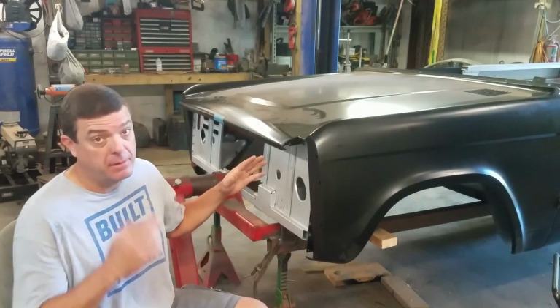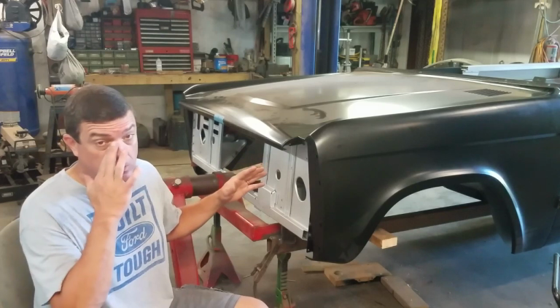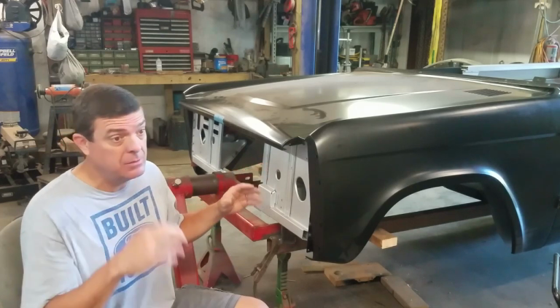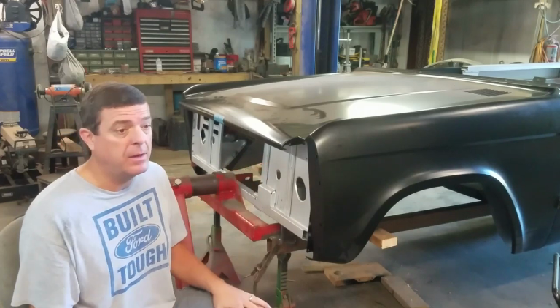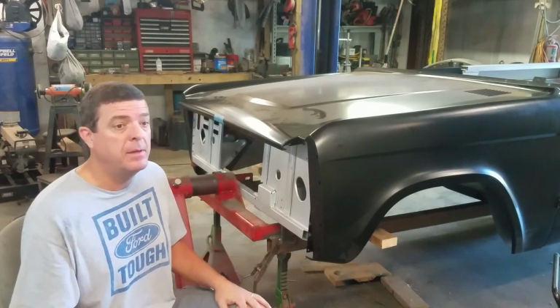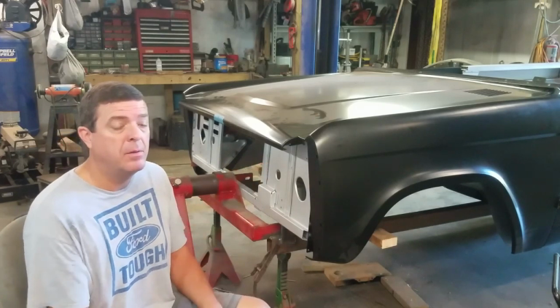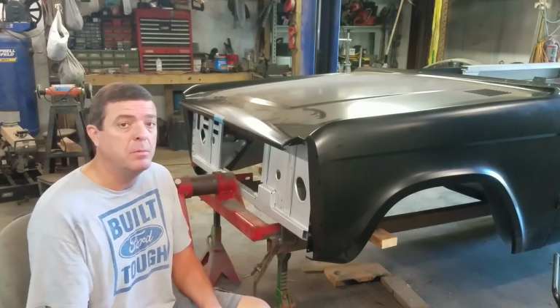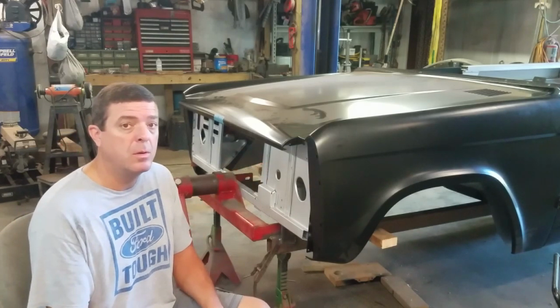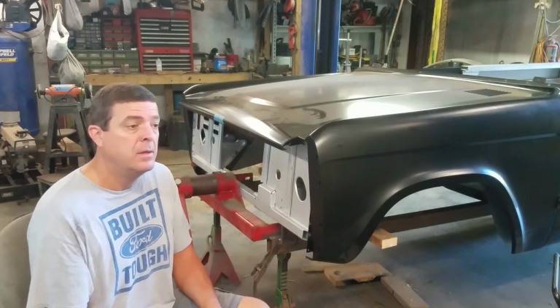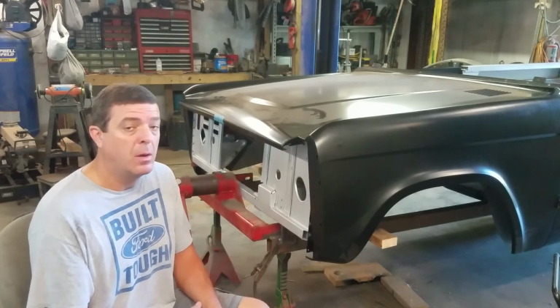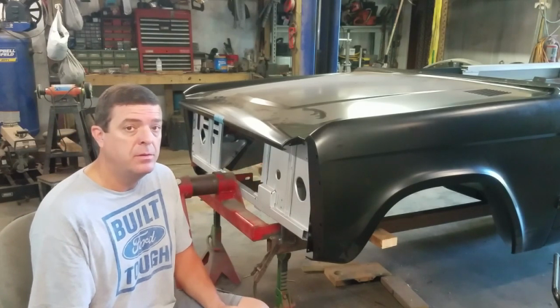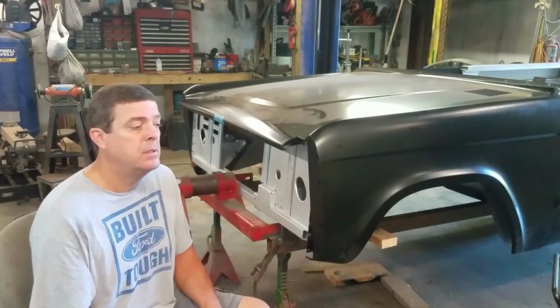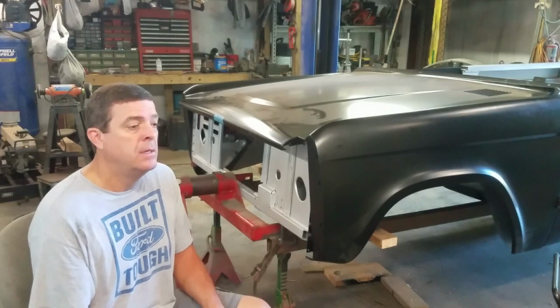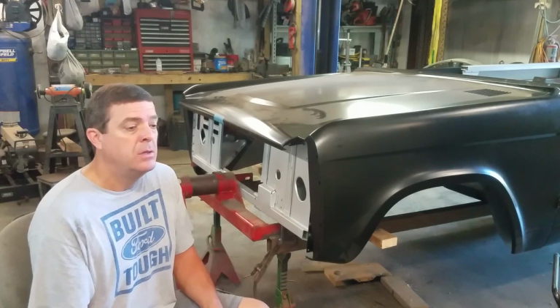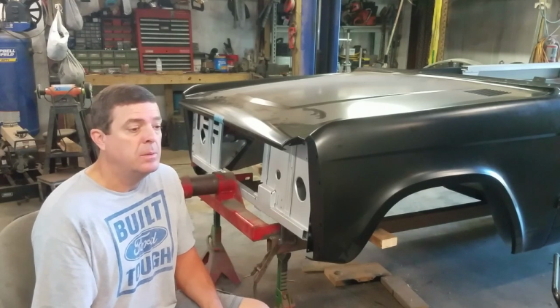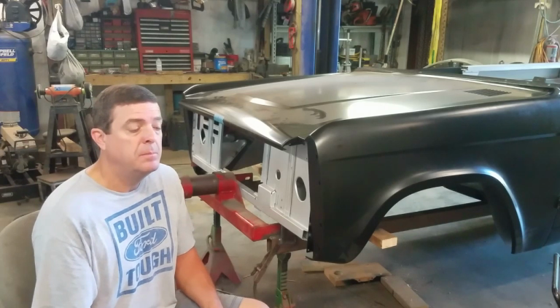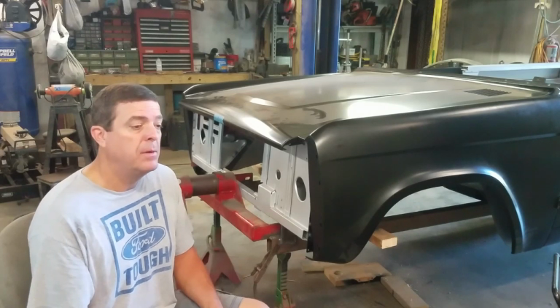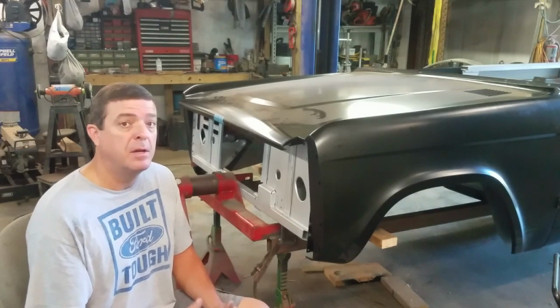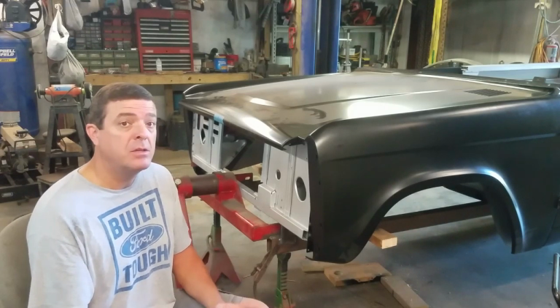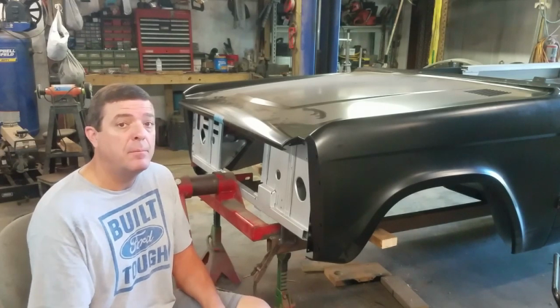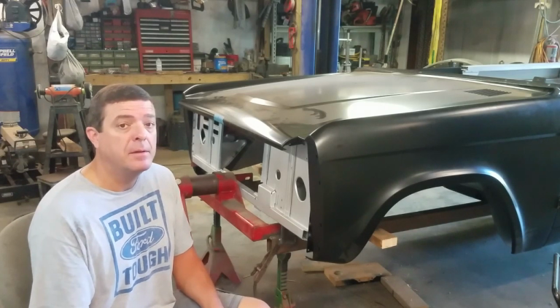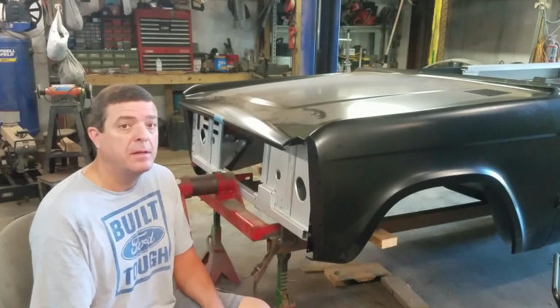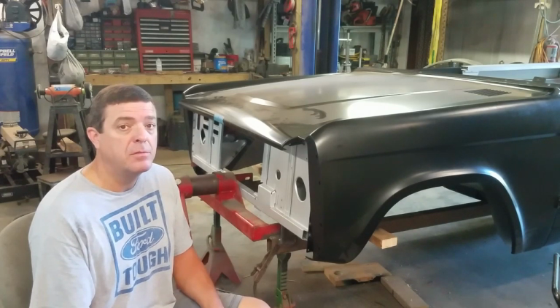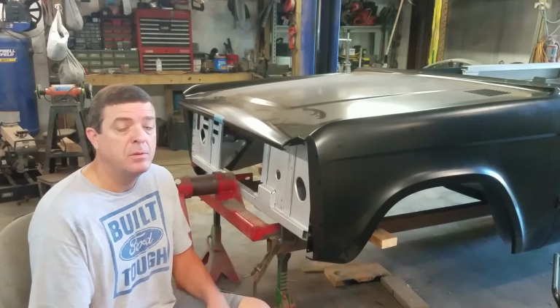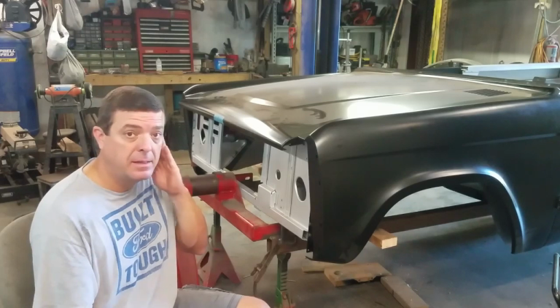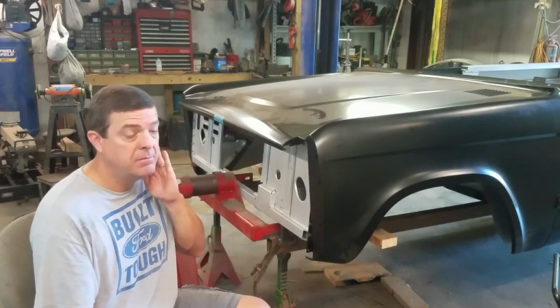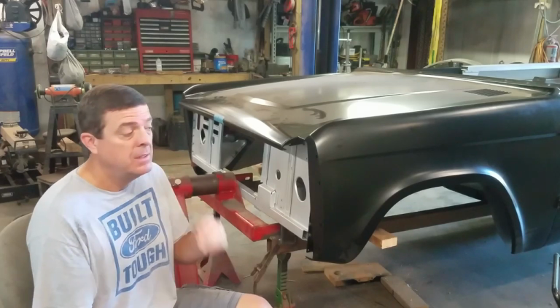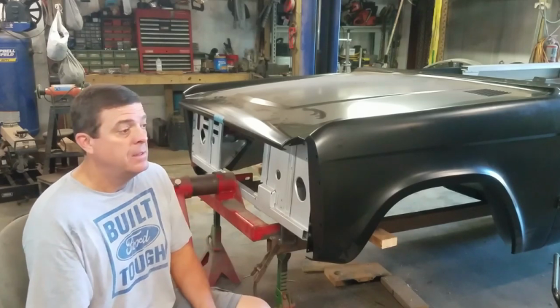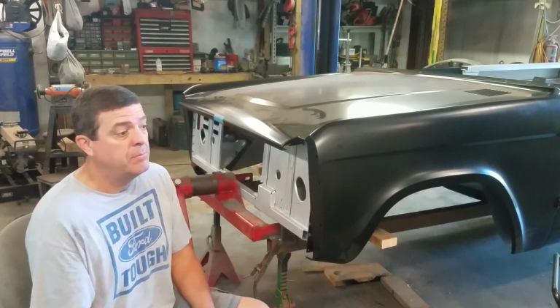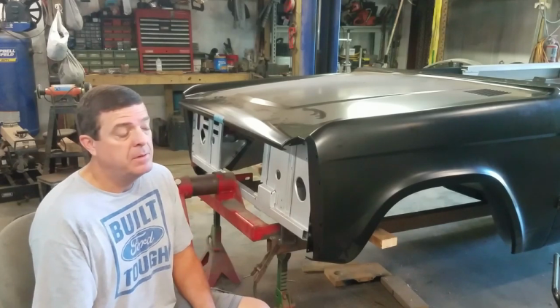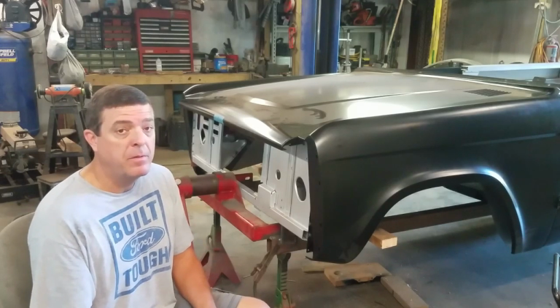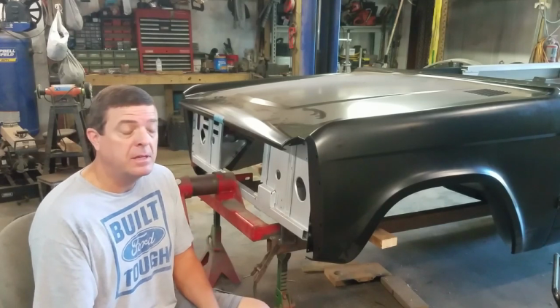As I told you guys, we were waiting on an apron and I really couldn't move forward where I wanted to. Anyway, we're back in the shop. Thank you guys for tuning back in and let's see where this thing goes.